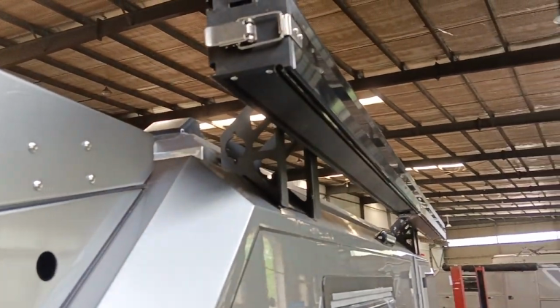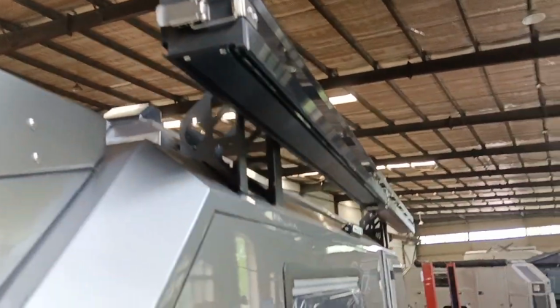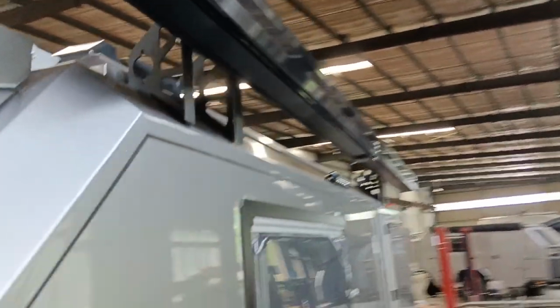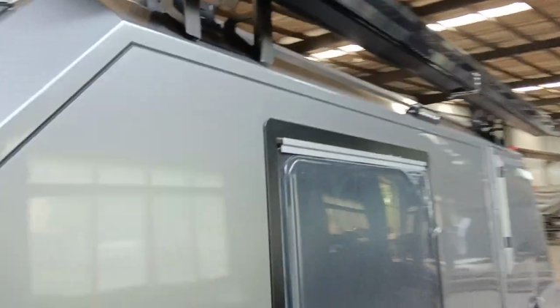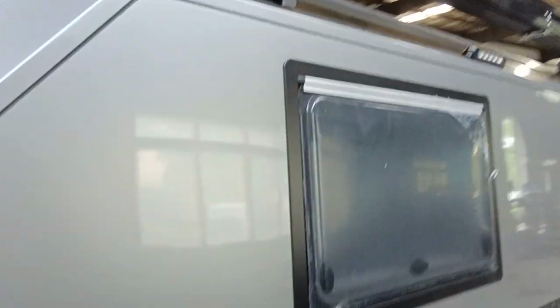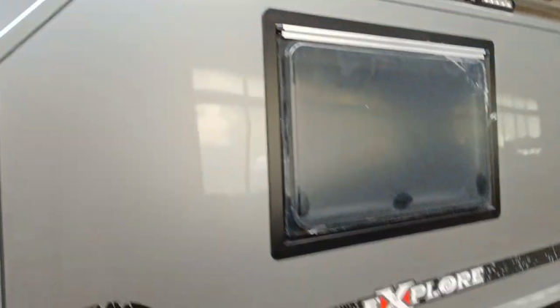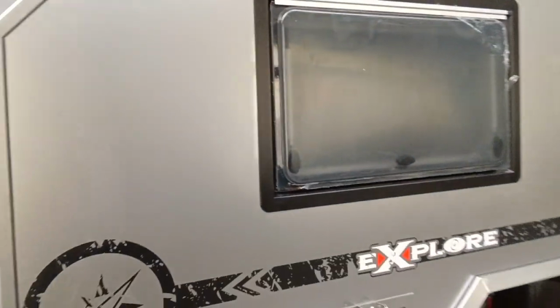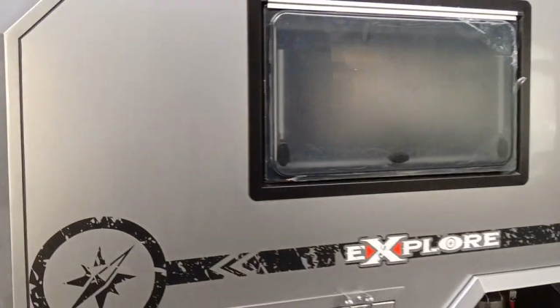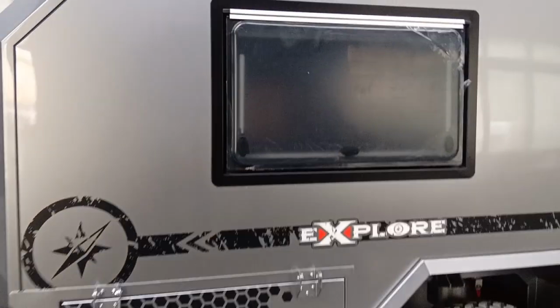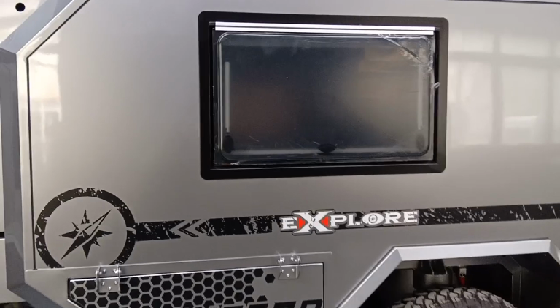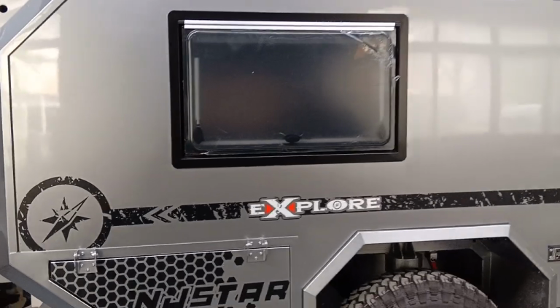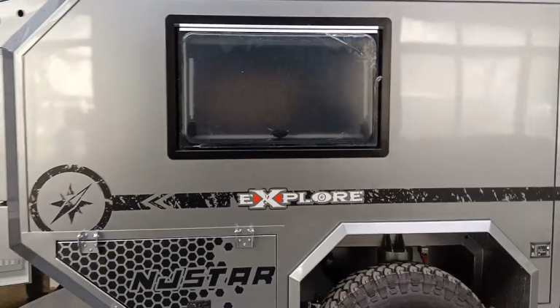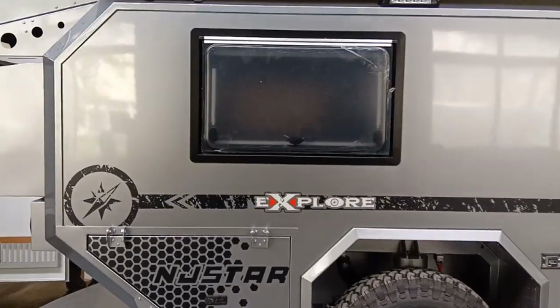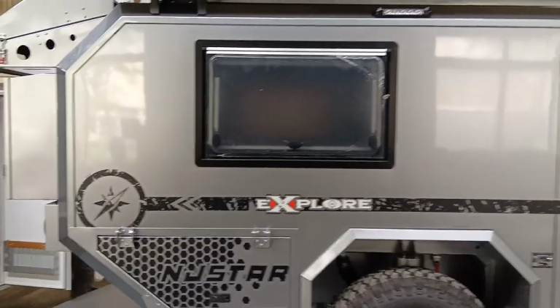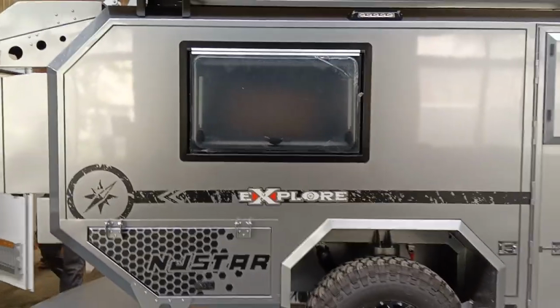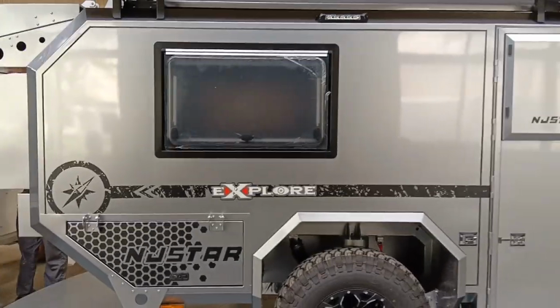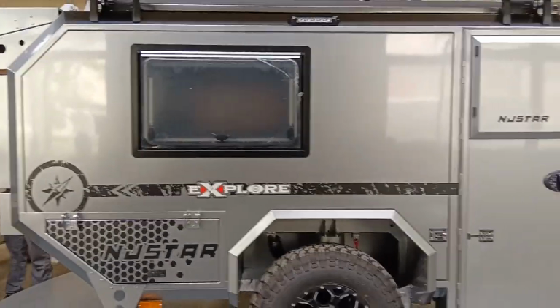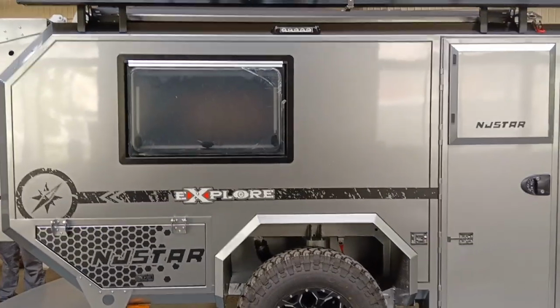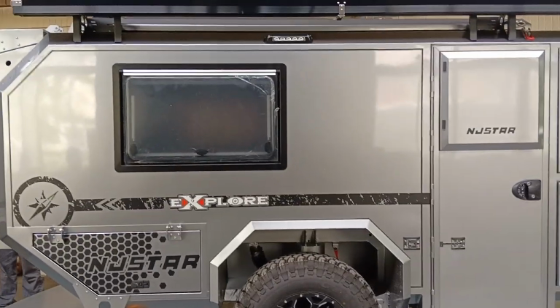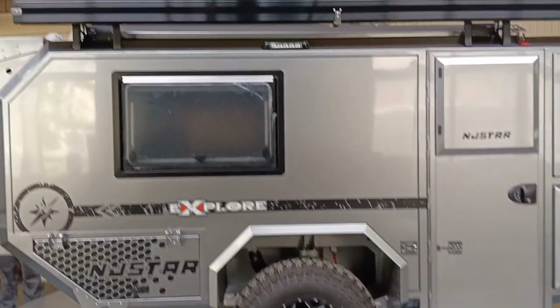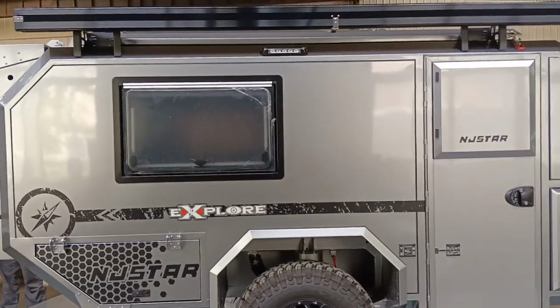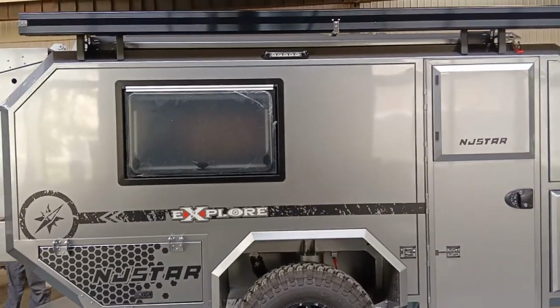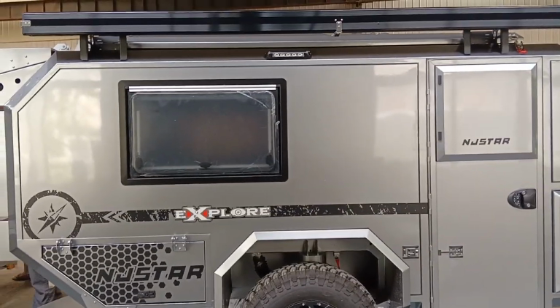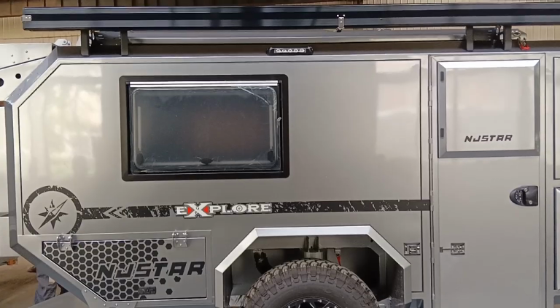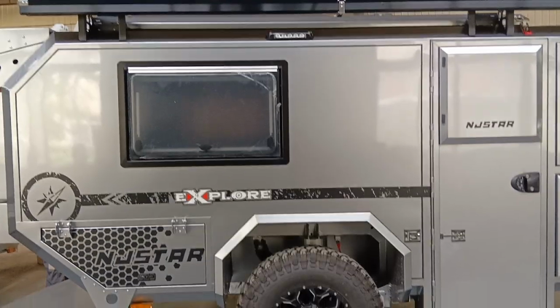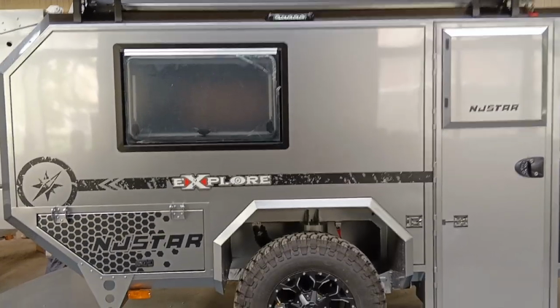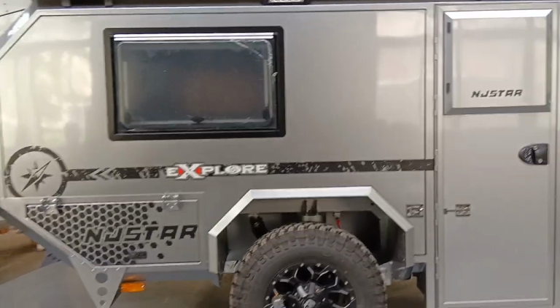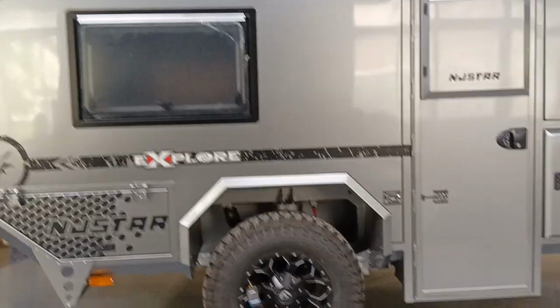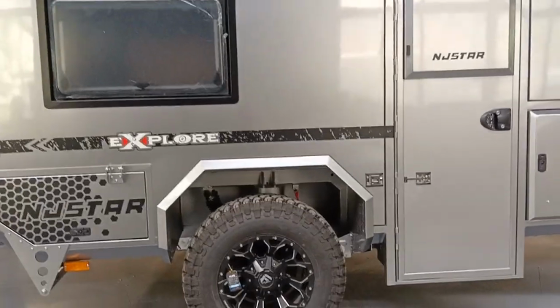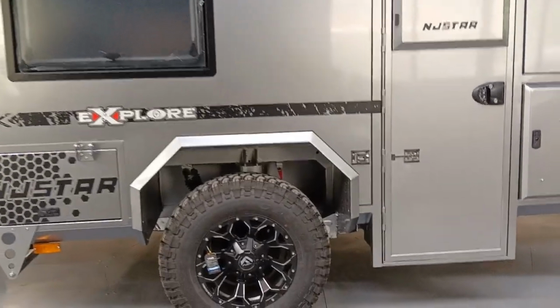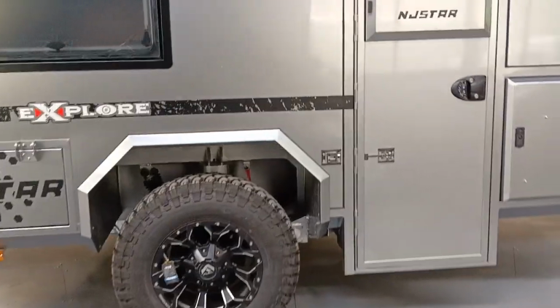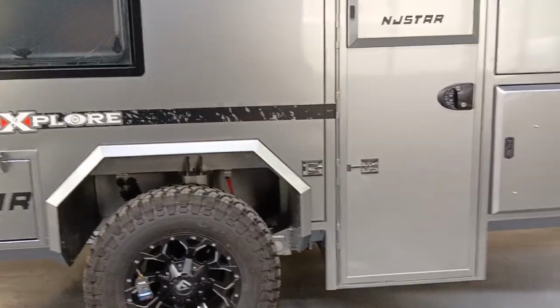This is the side tent. Let's take a look from this angle — the side tent, fully extended.